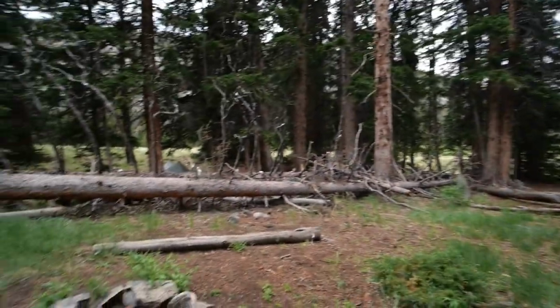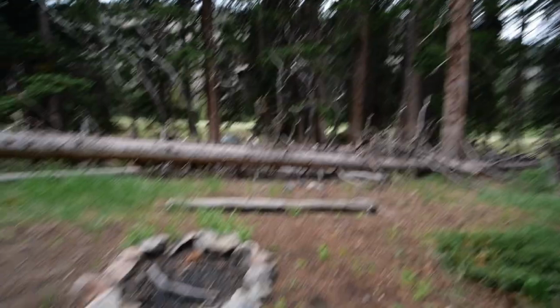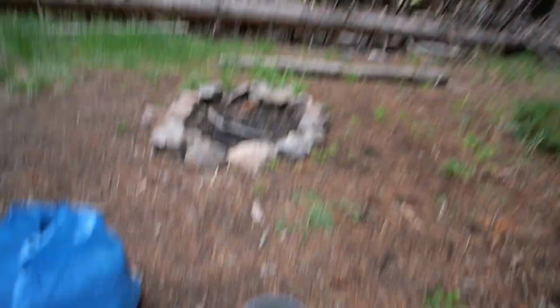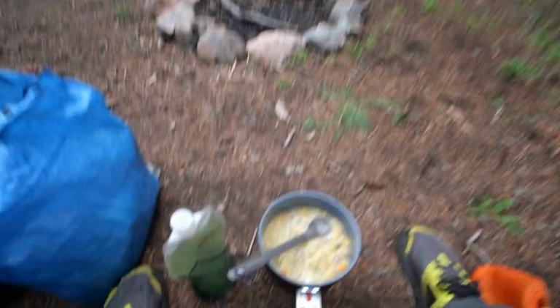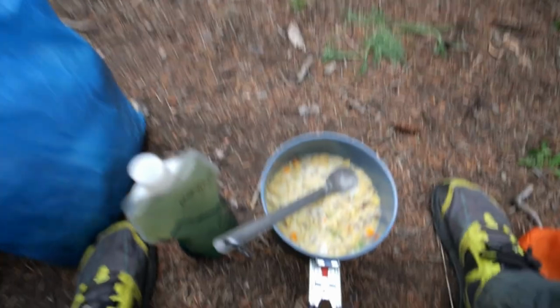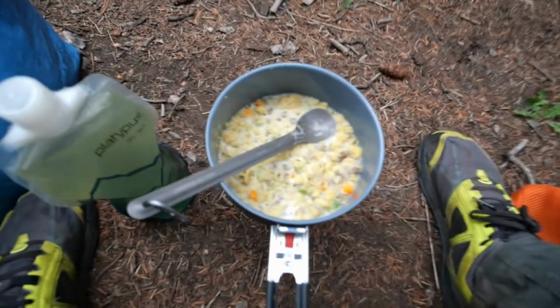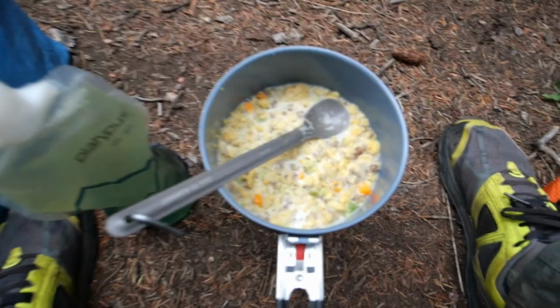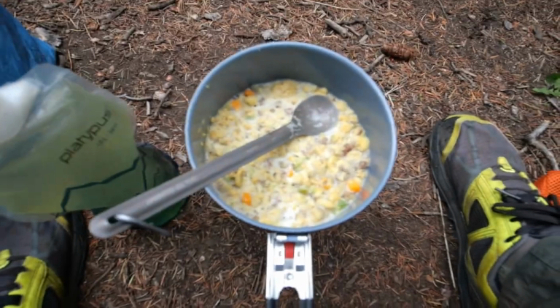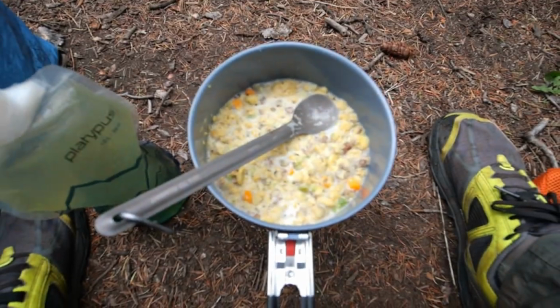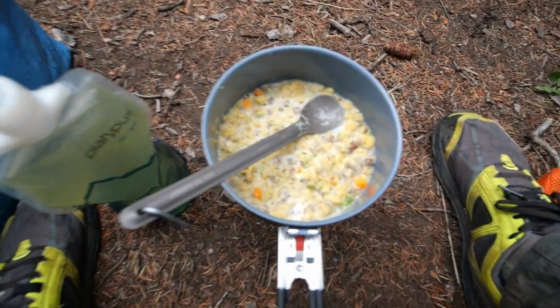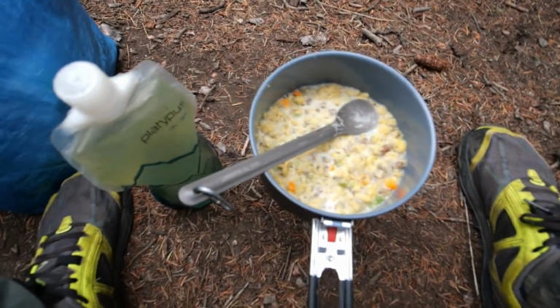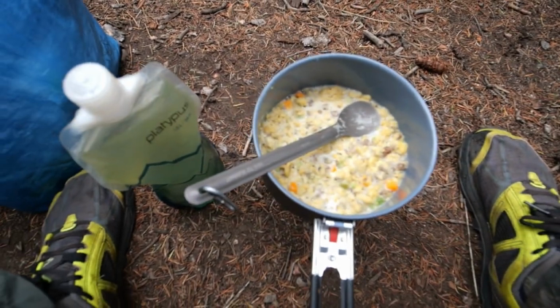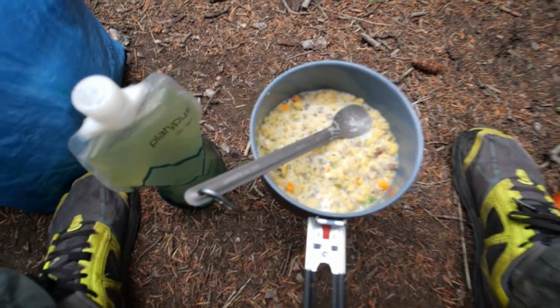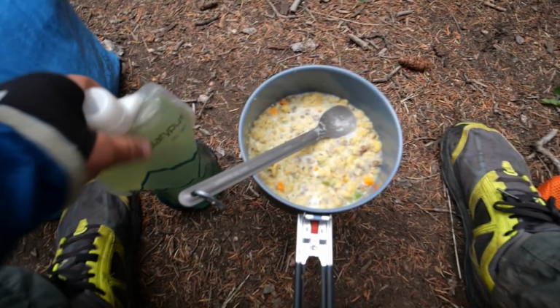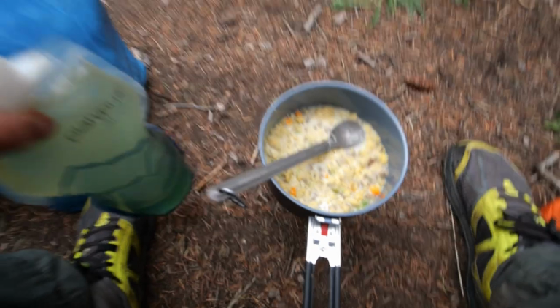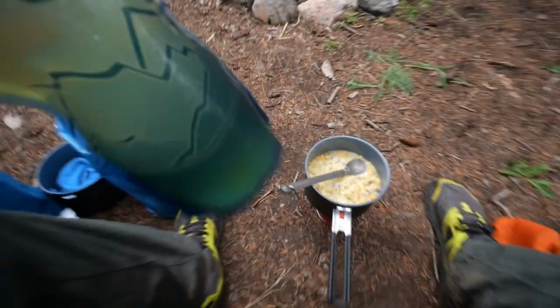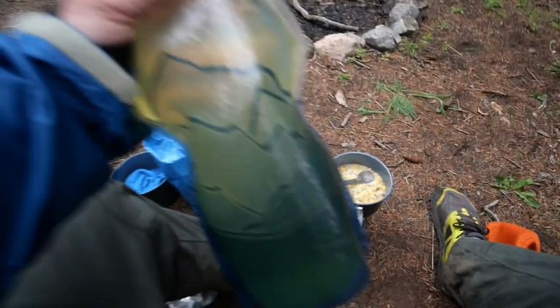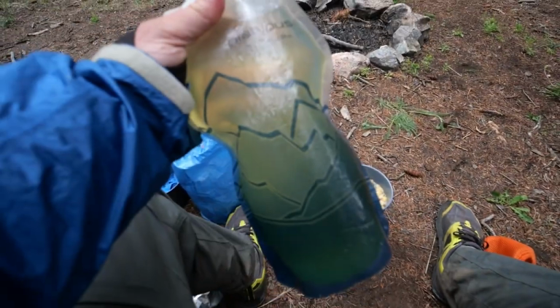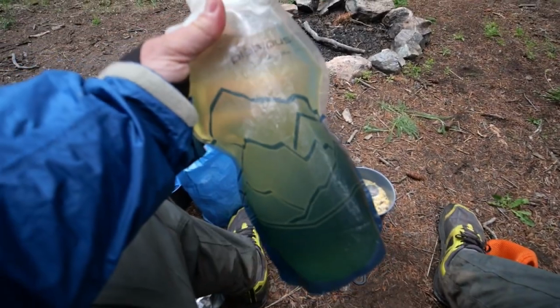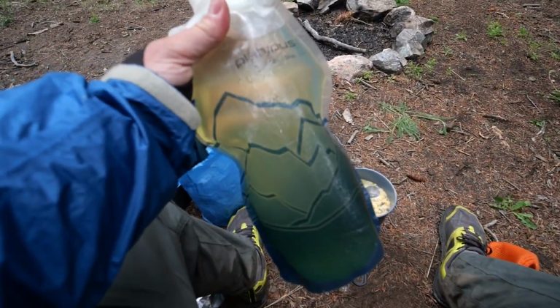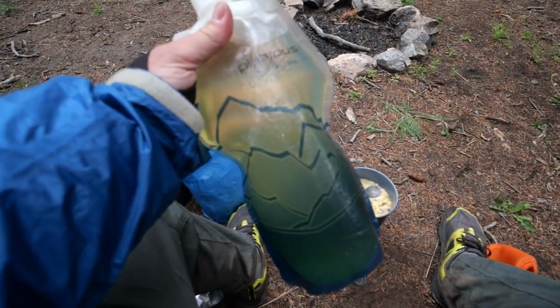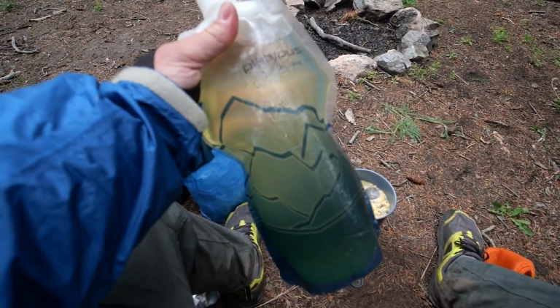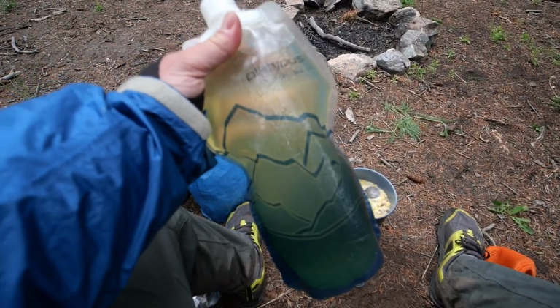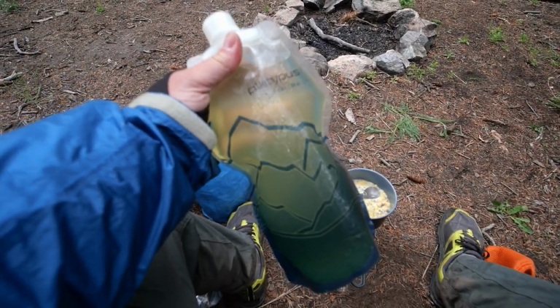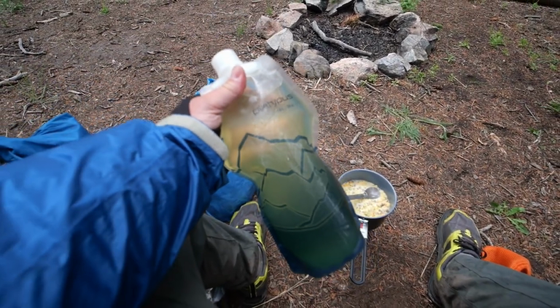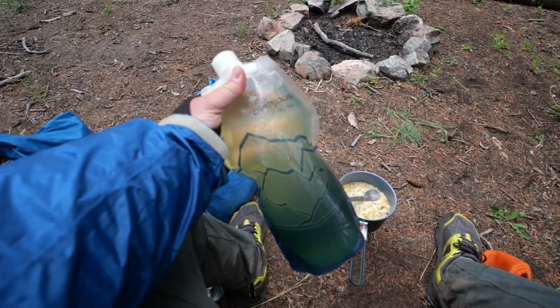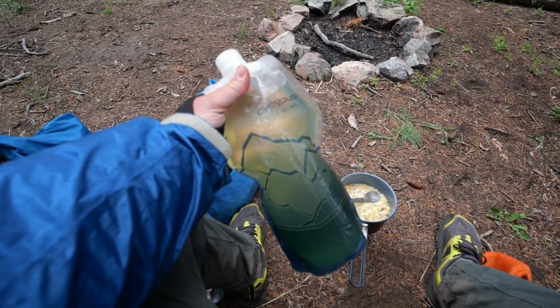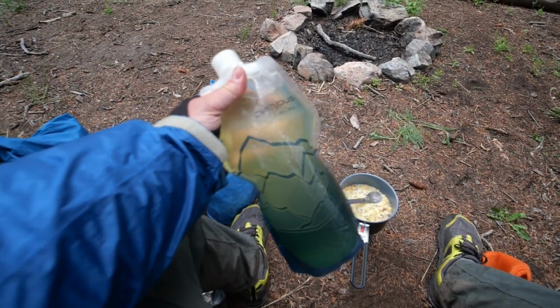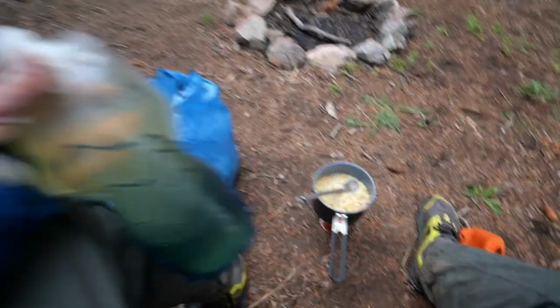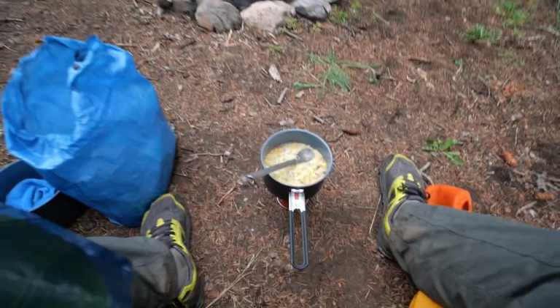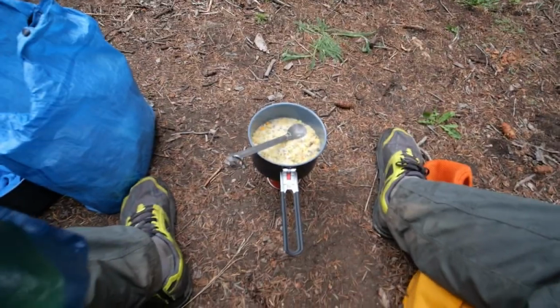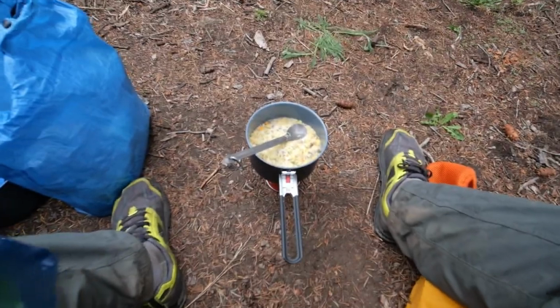Mosquitoes are out today. Temperature must be just right for them. But anyway, we're going to sit here and hydrate while we wait on the stuff to heat up.